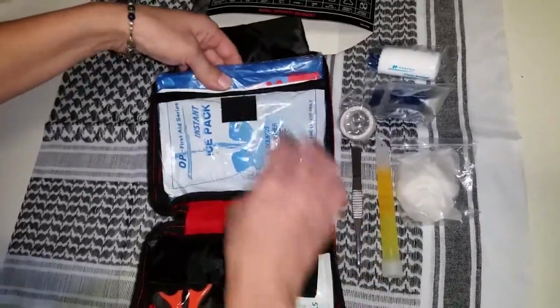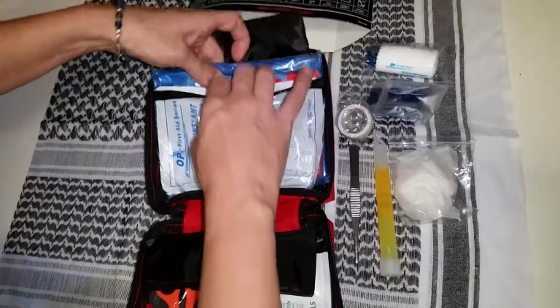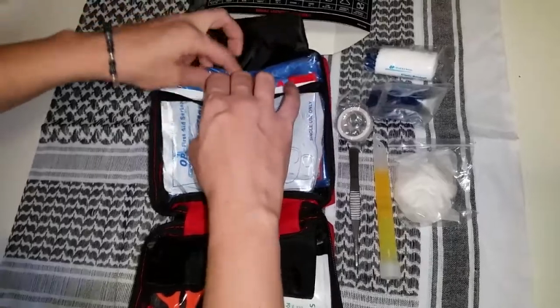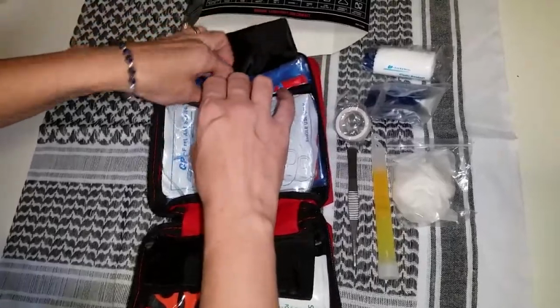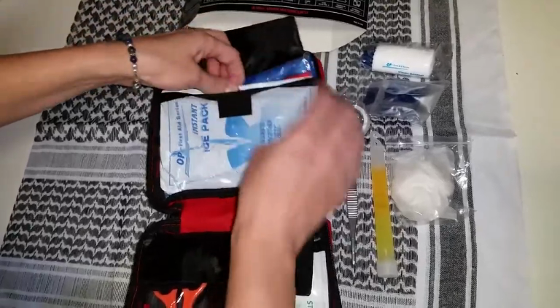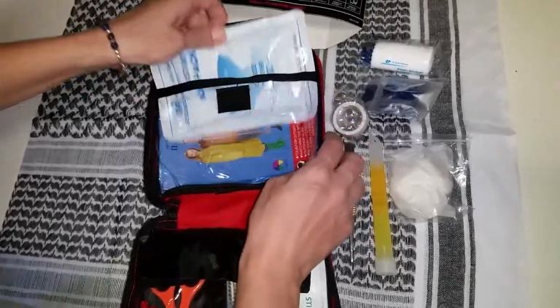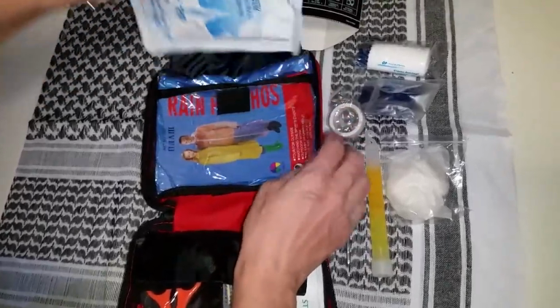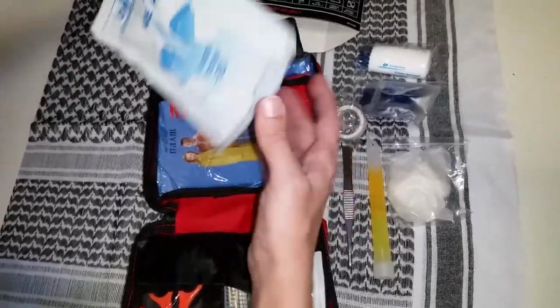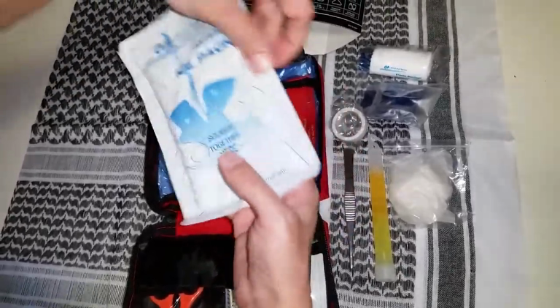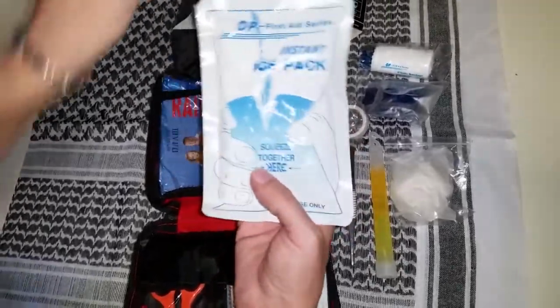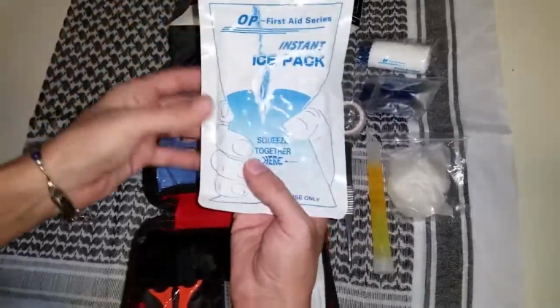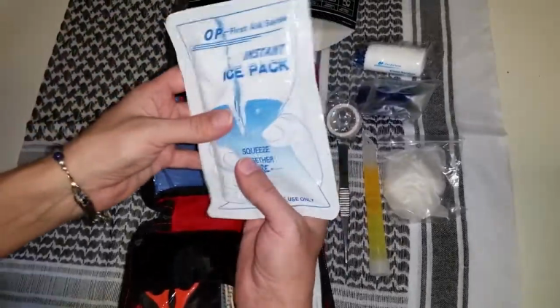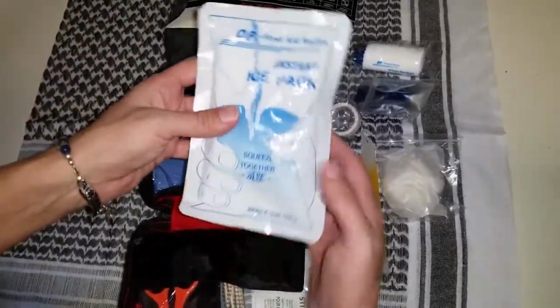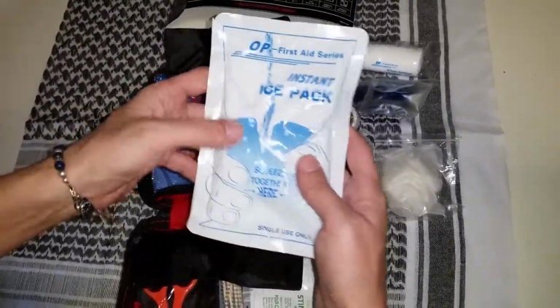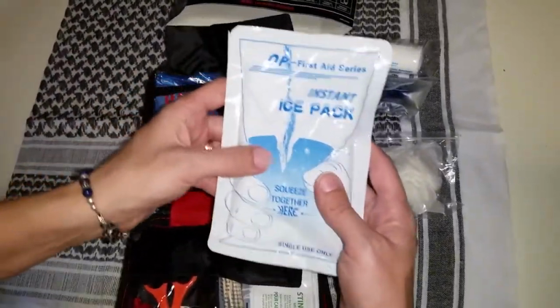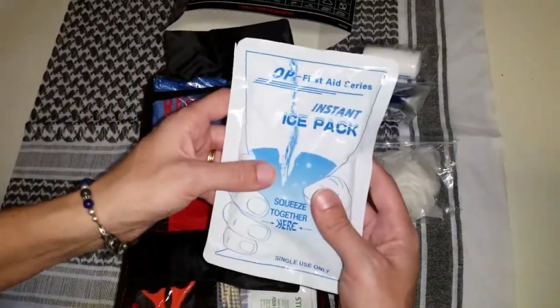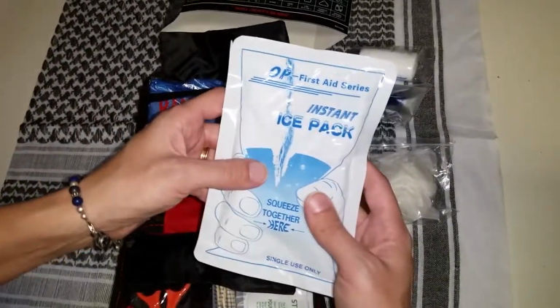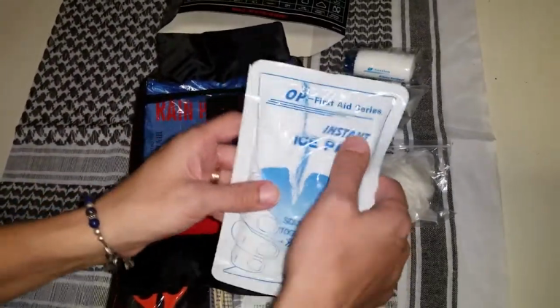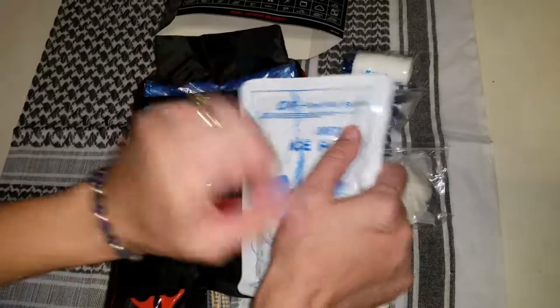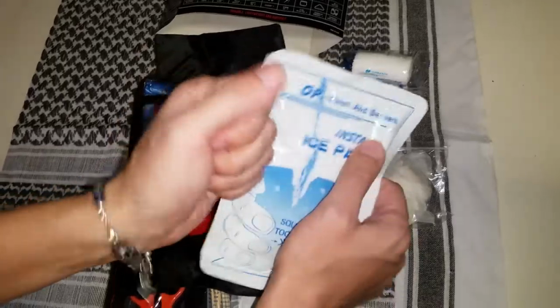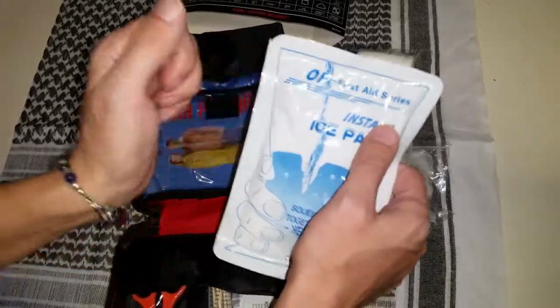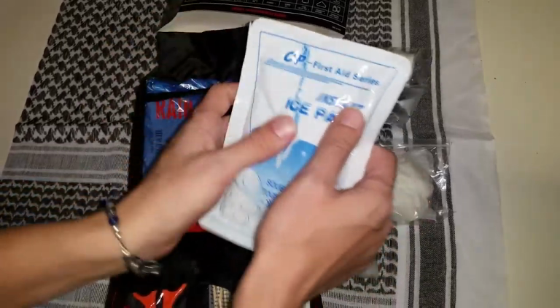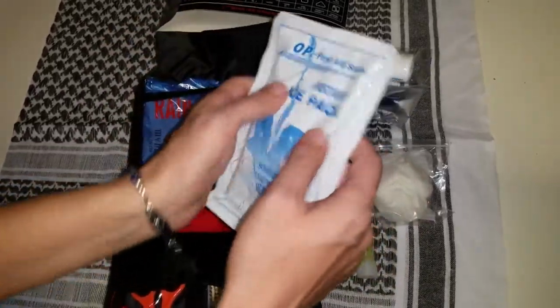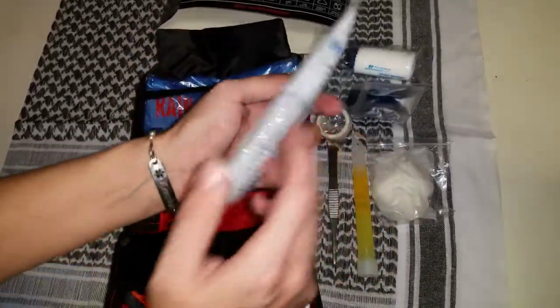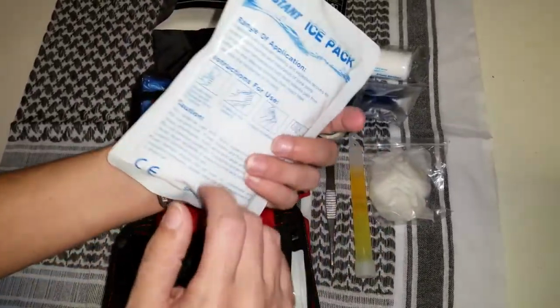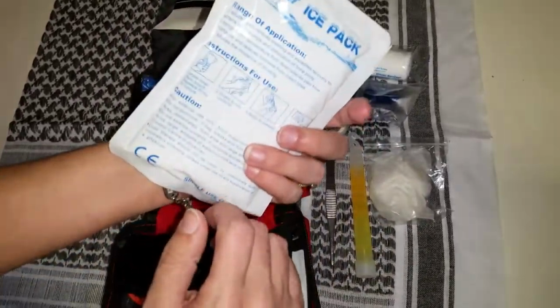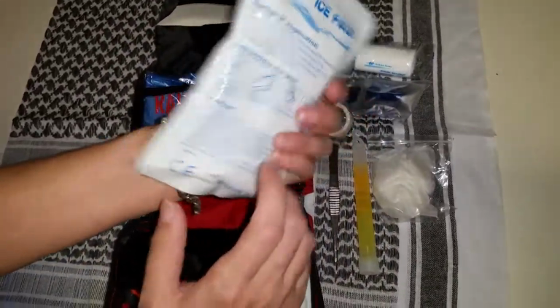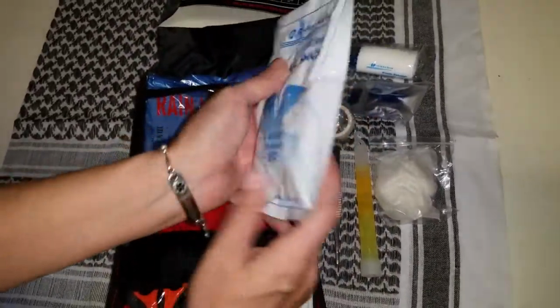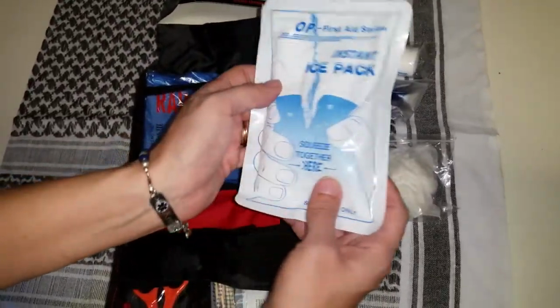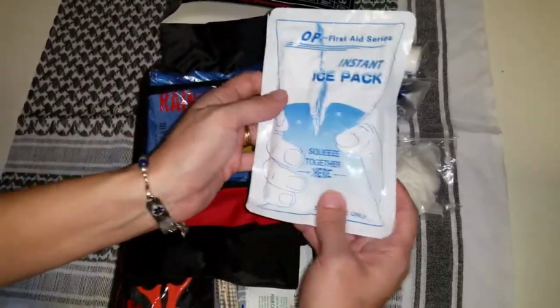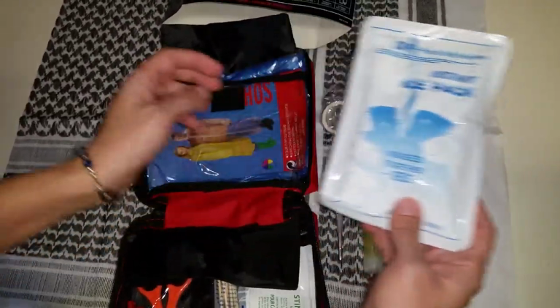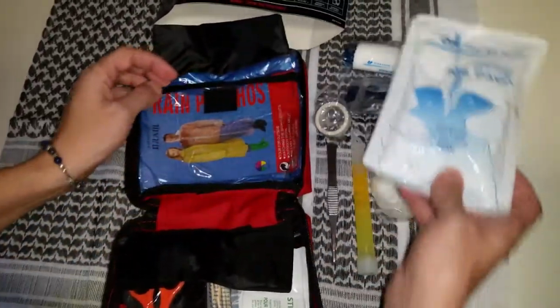Instant ice pack, and it's a good size too. All you do is give it a good snap and that will activate it. That's a one-time use.